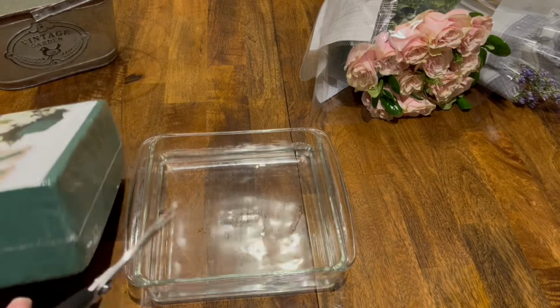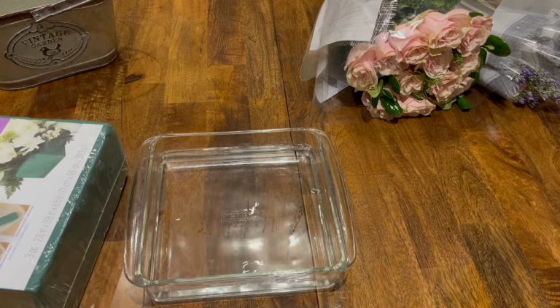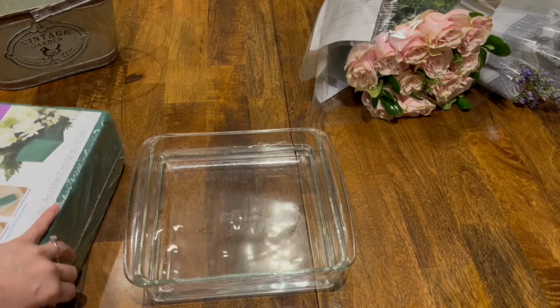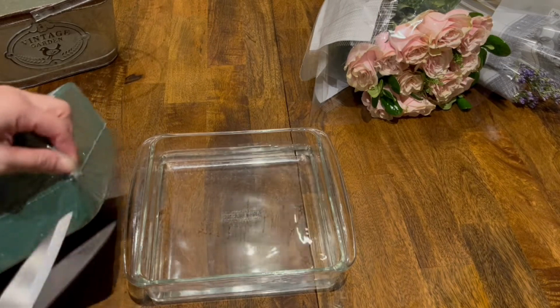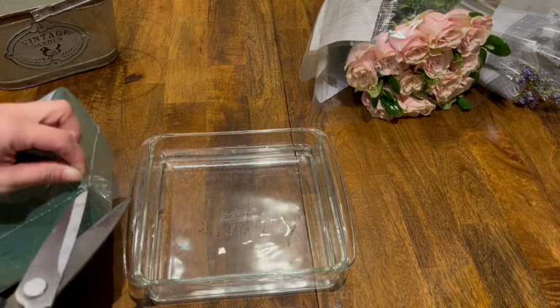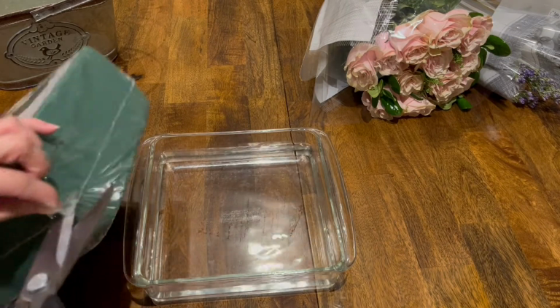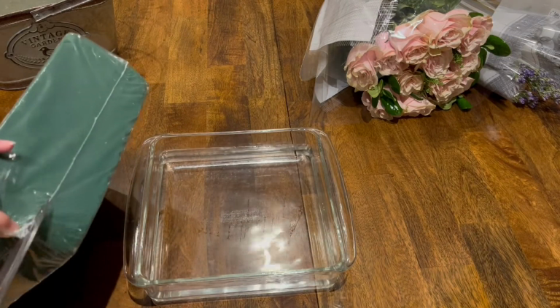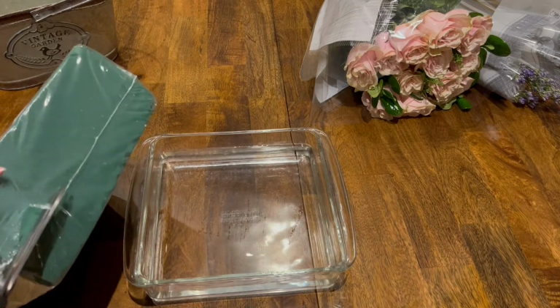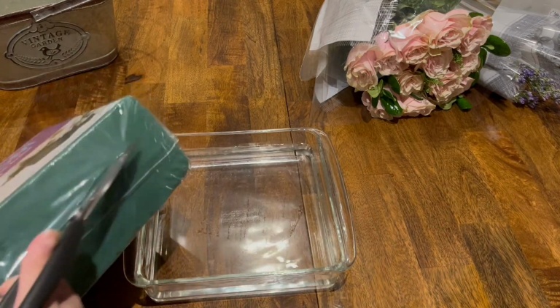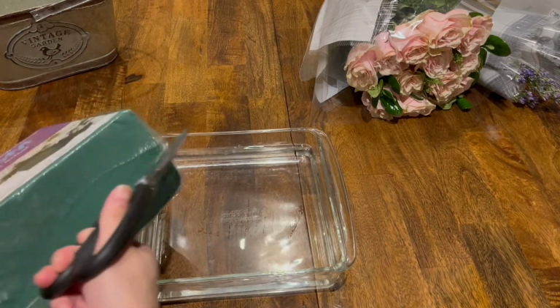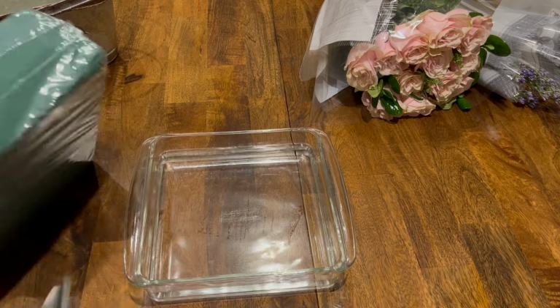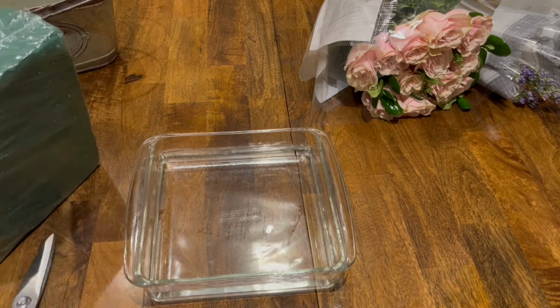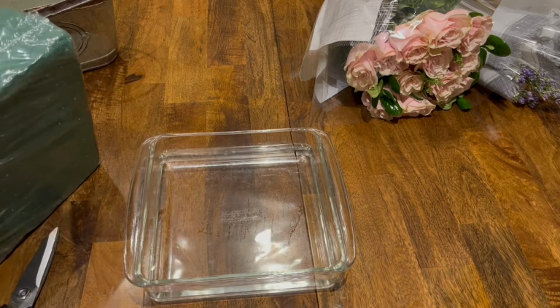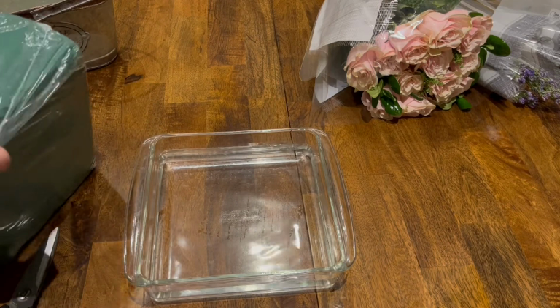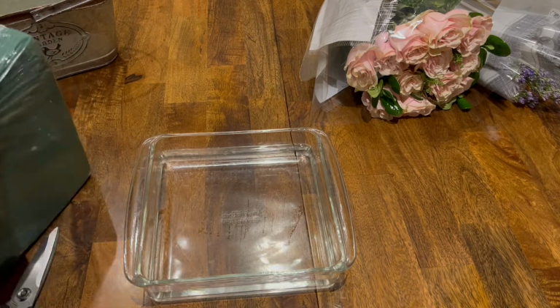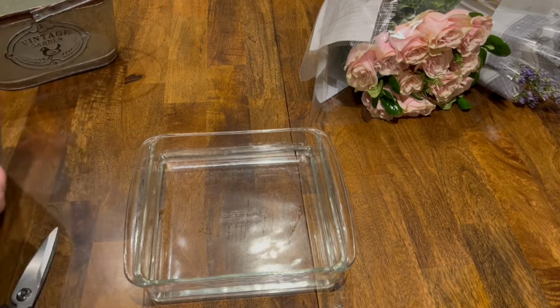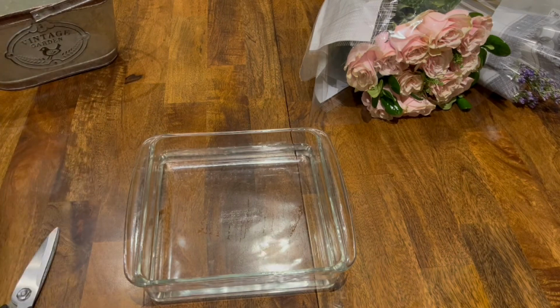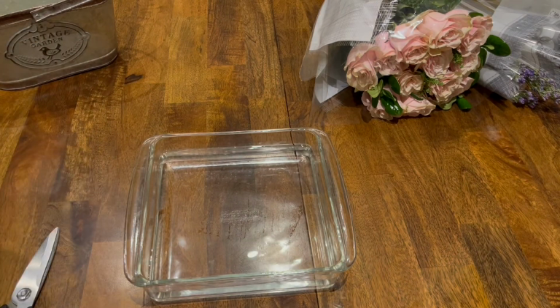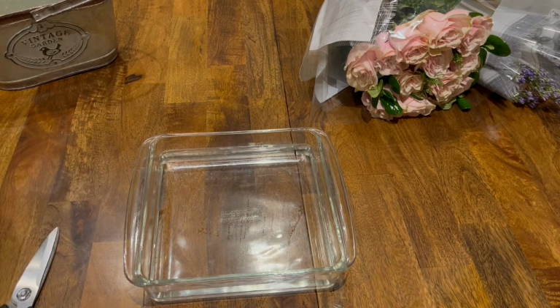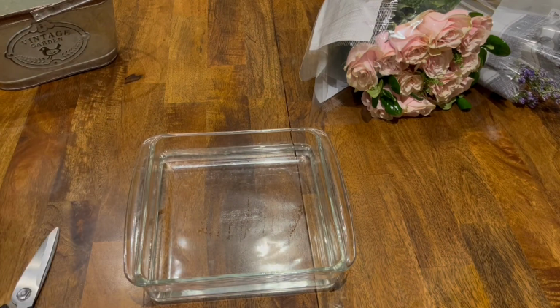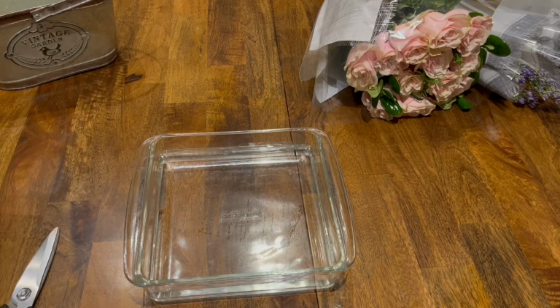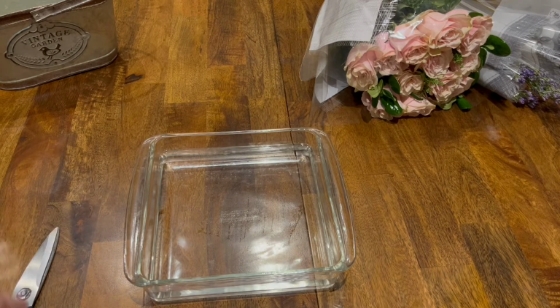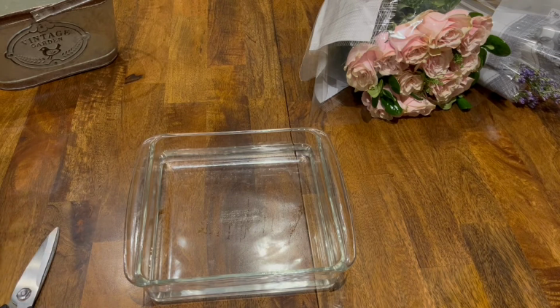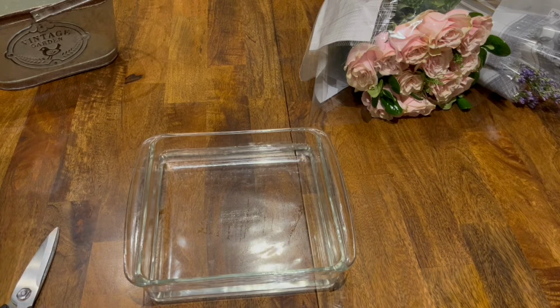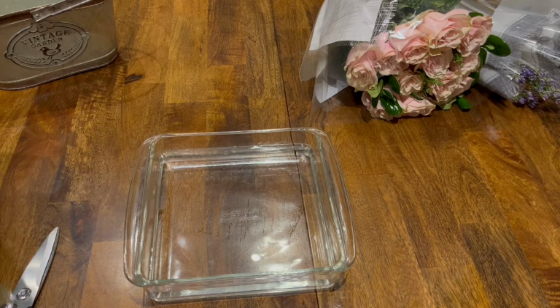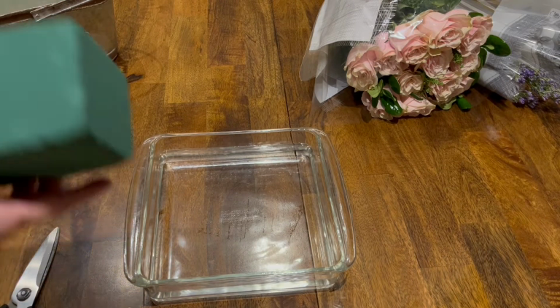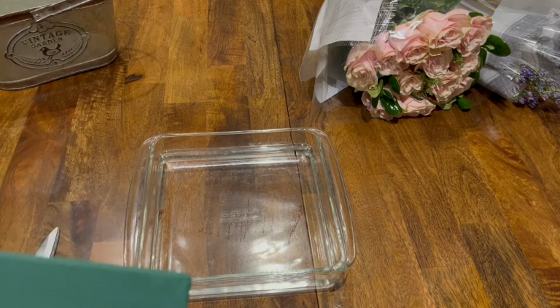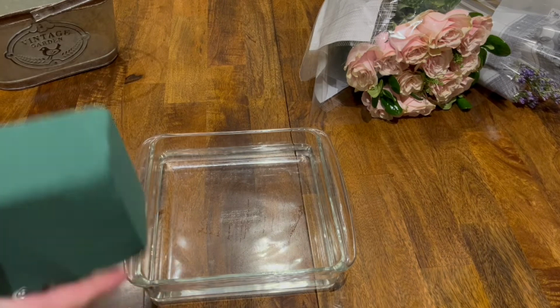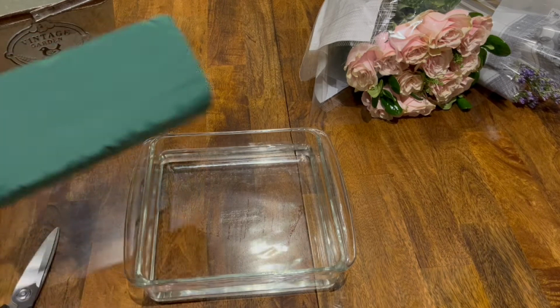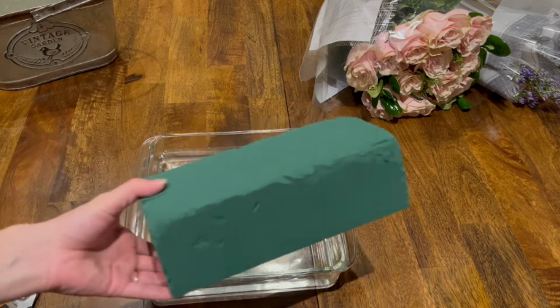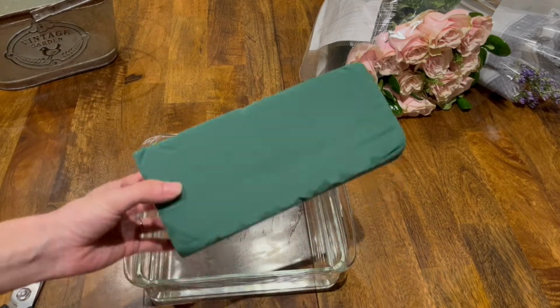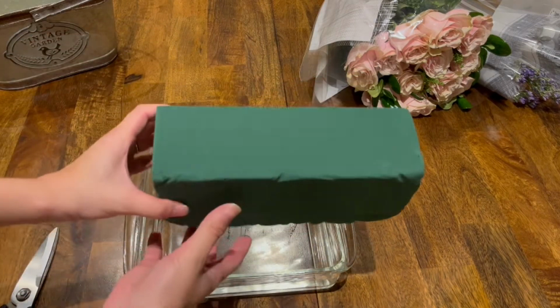Today I'm going to be using wet floral foam since I'm using a basket that doesn't hold water well. But if you don't have or can't find it, then you can create a grid using tape on top of your vase and that will help hold the shape of your flower arrangement.